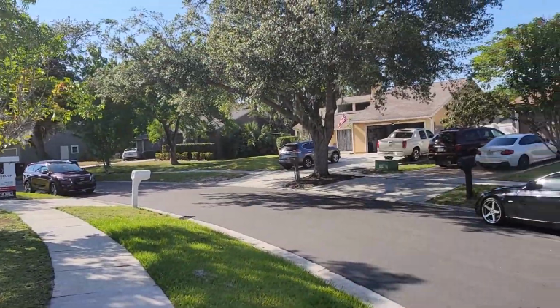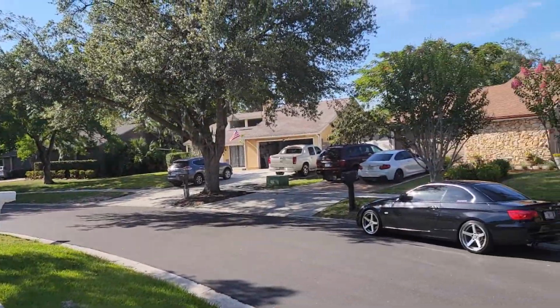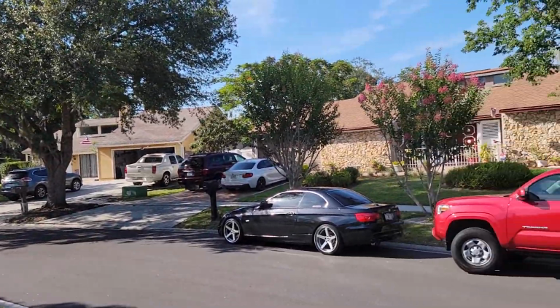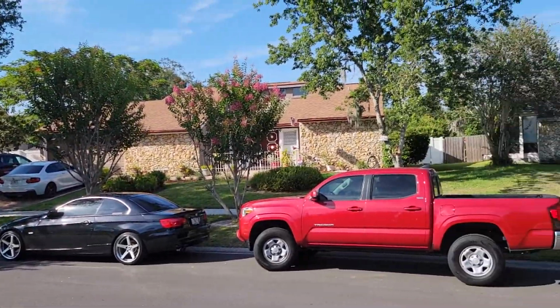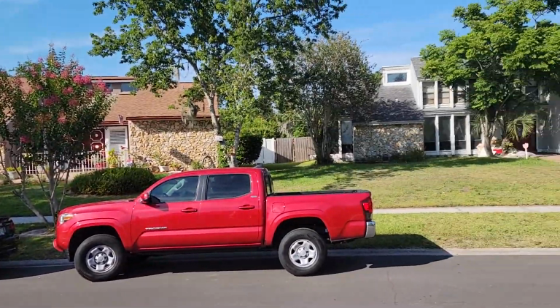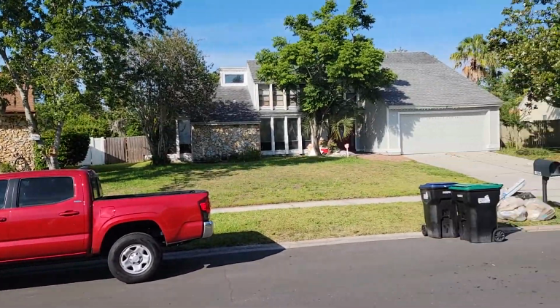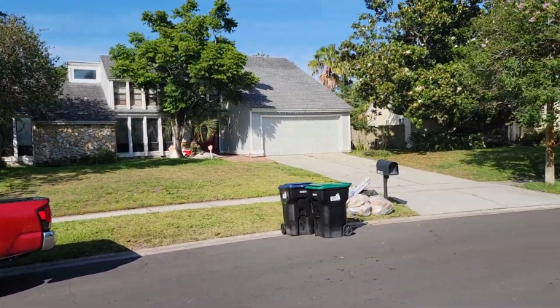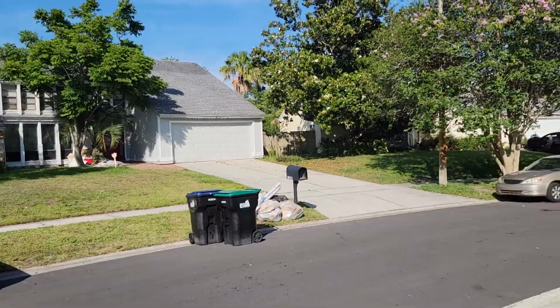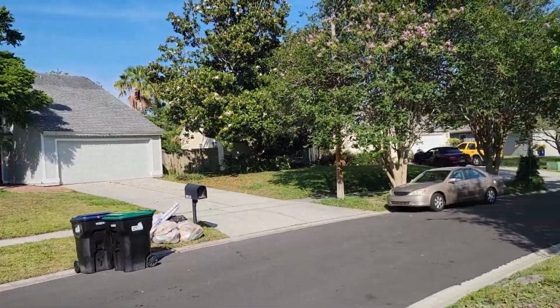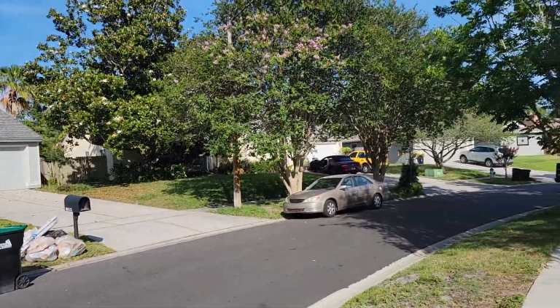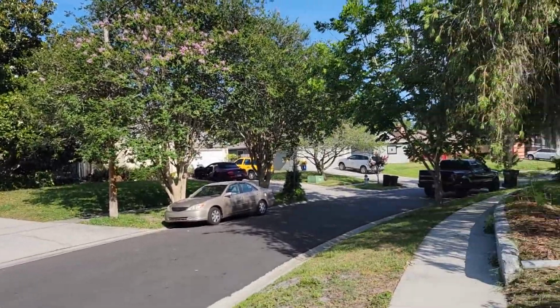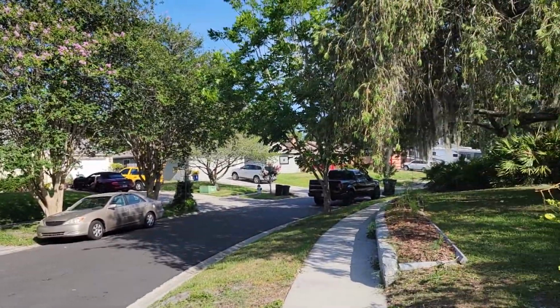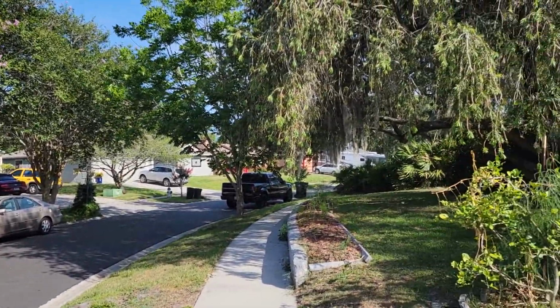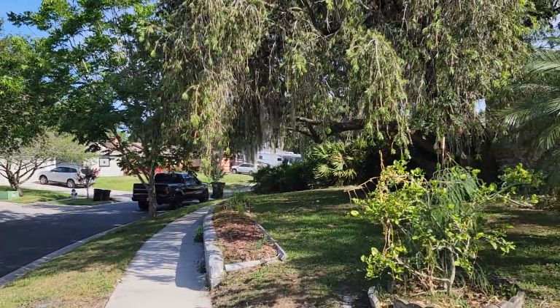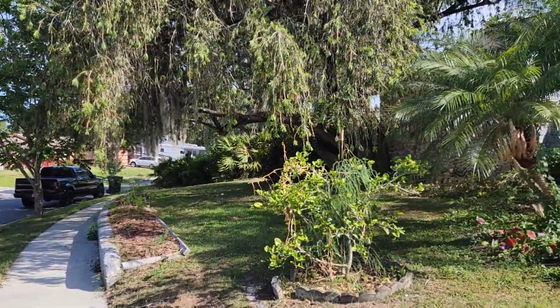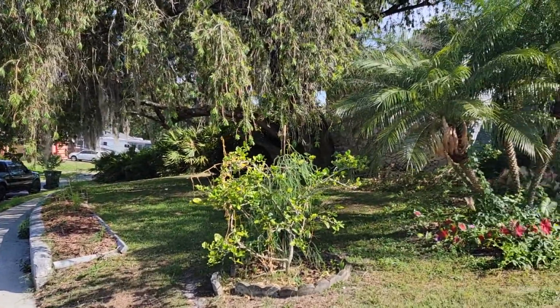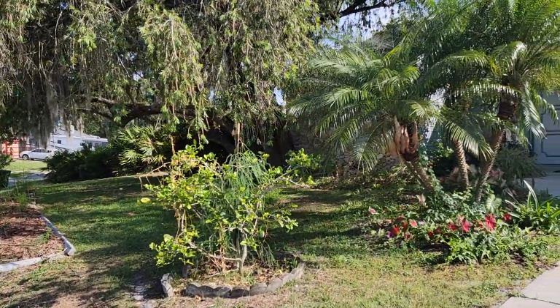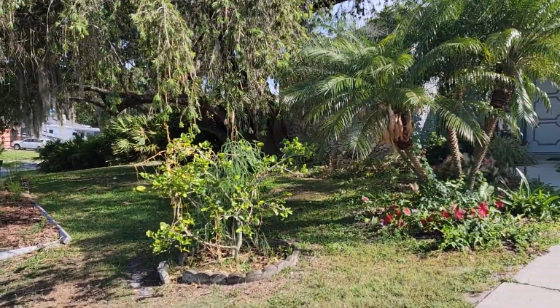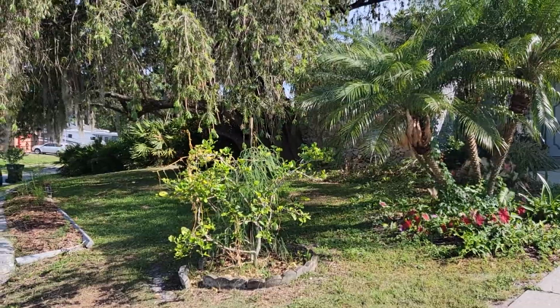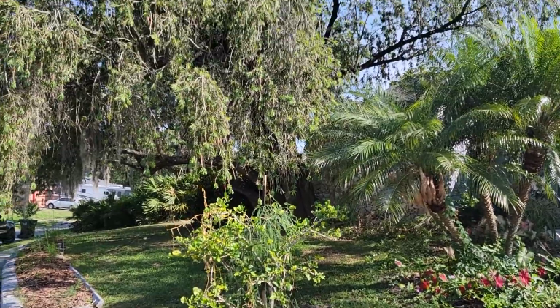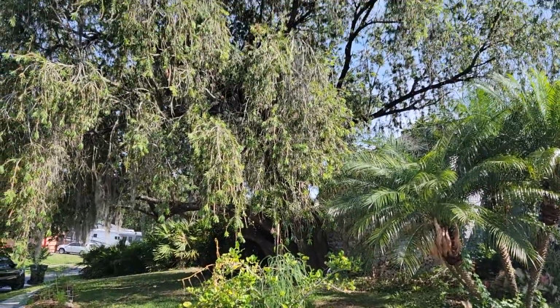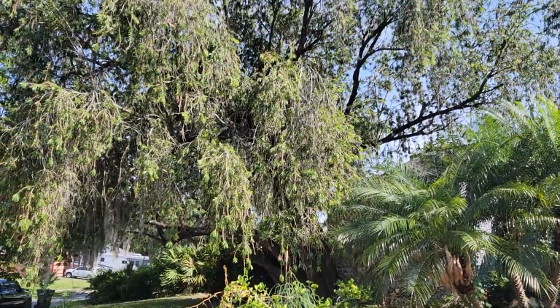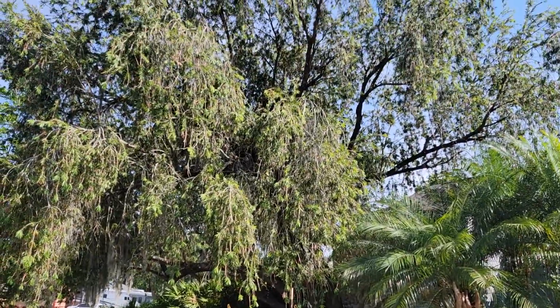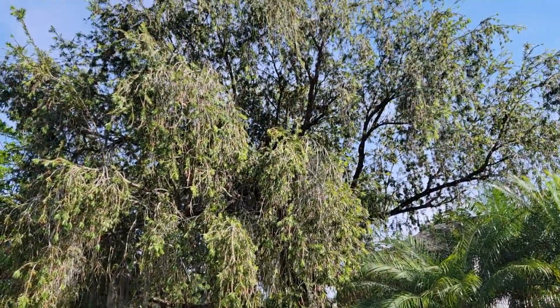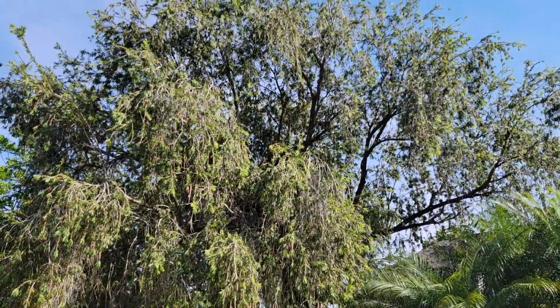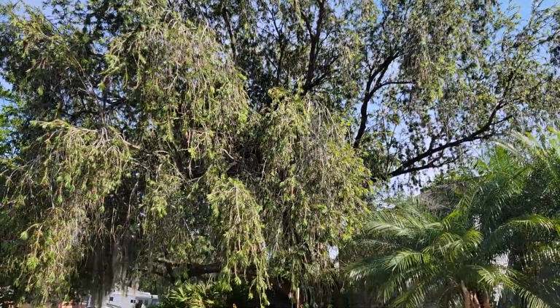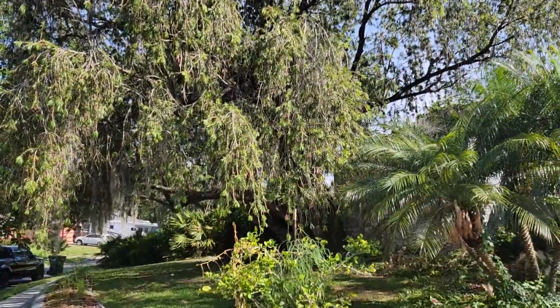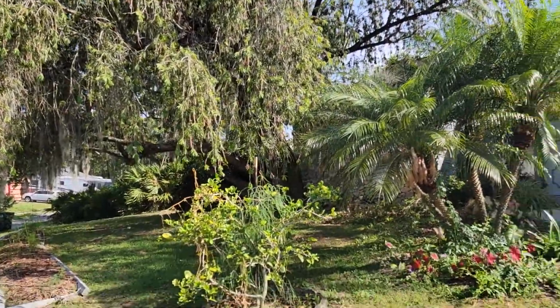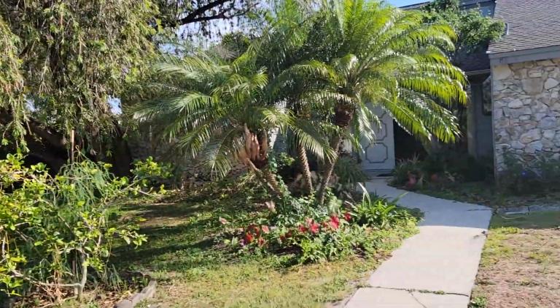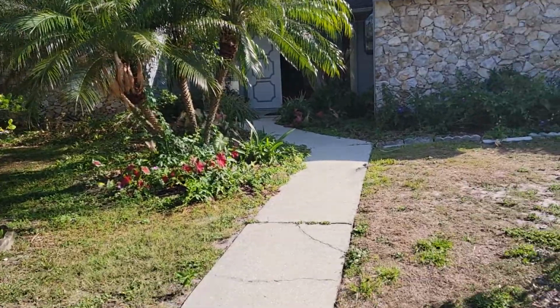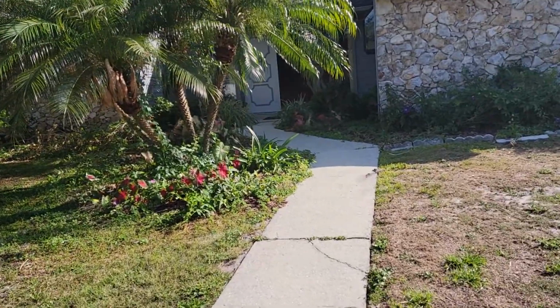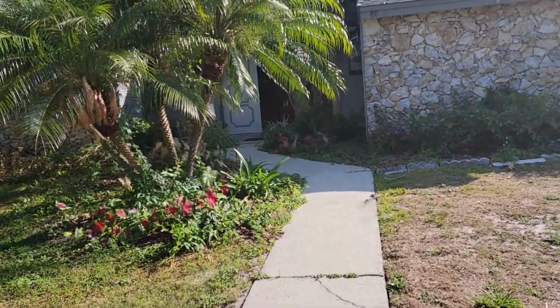This is a huge lot that this house is on. Everybody keeps their yards nice and clean. There's a big beautiful tree right here up front providing lots of shade. Let's go ahead and go on inside.